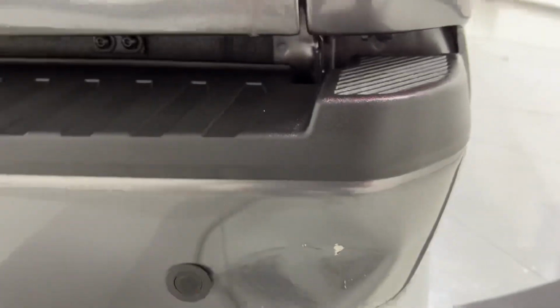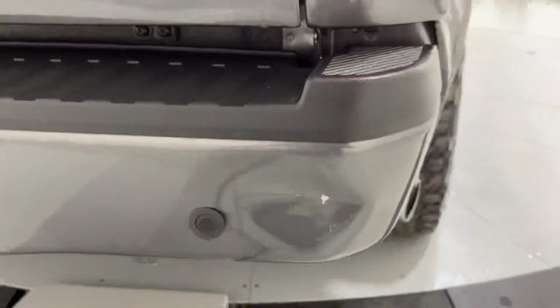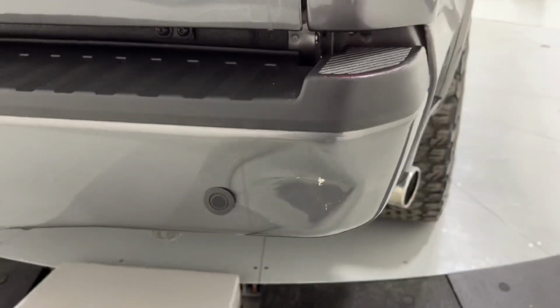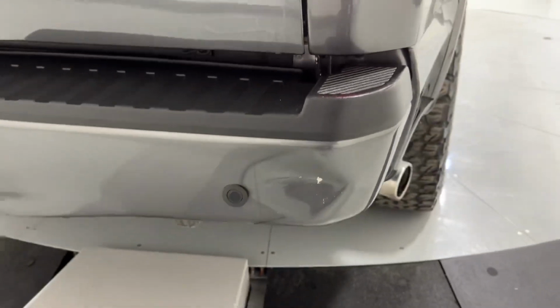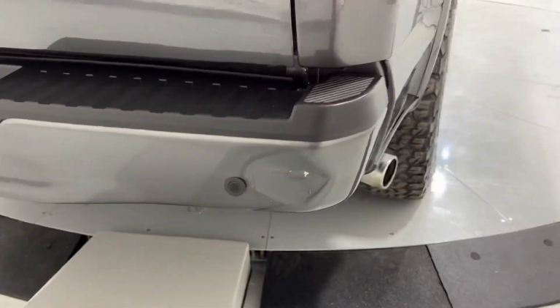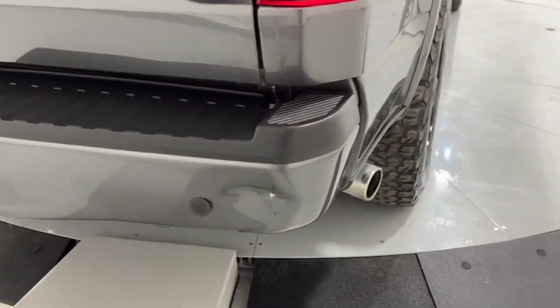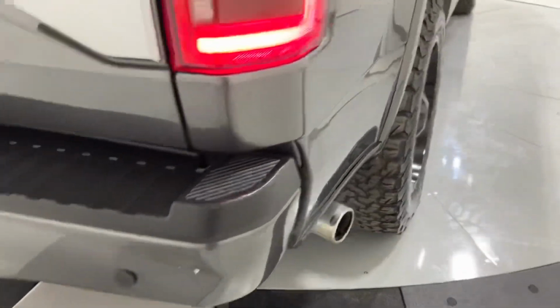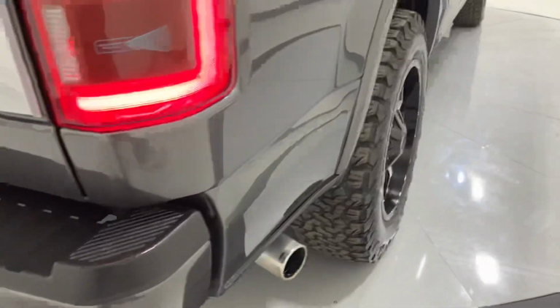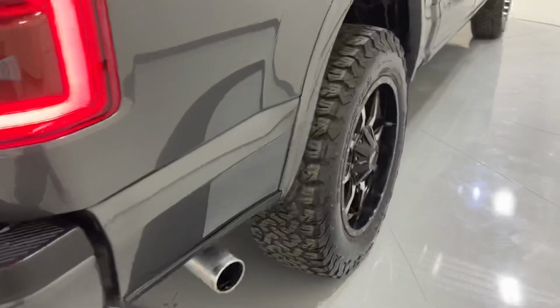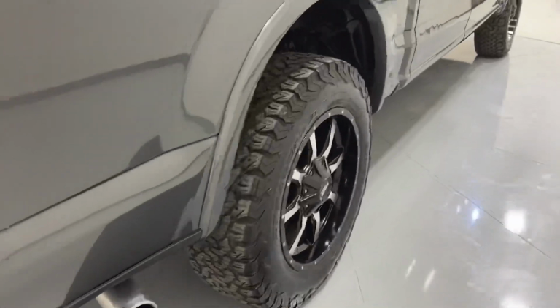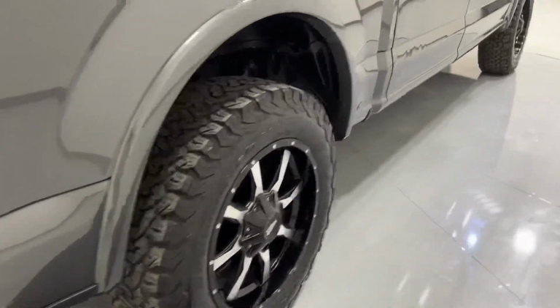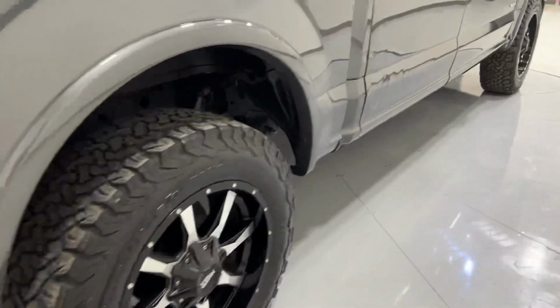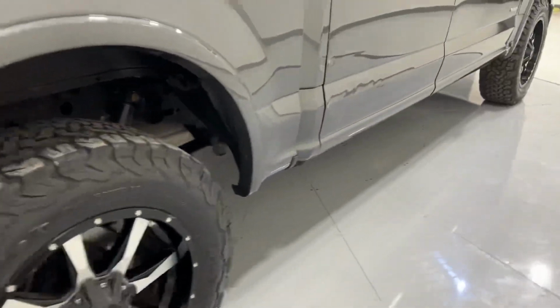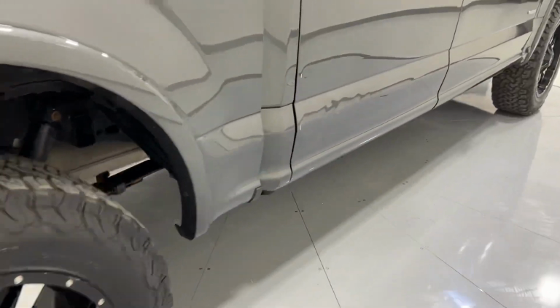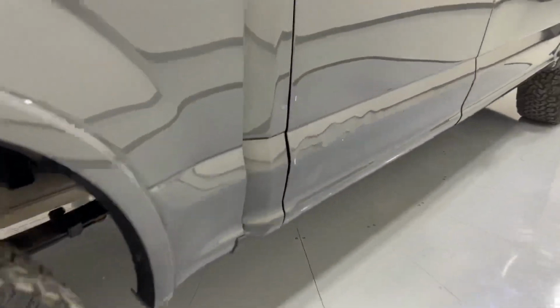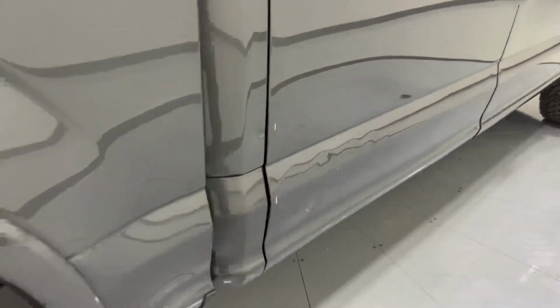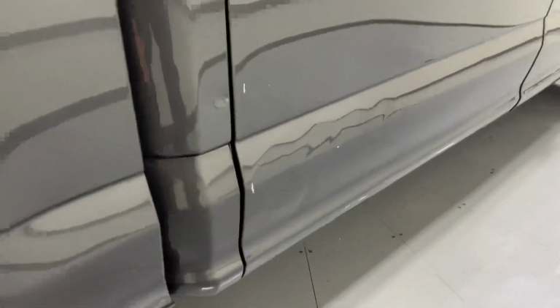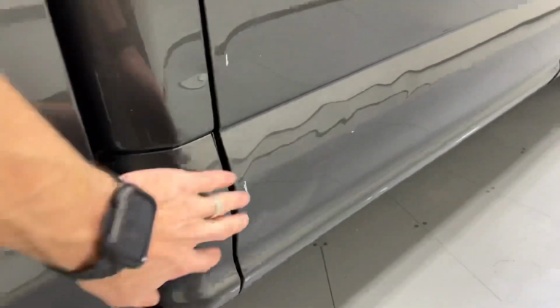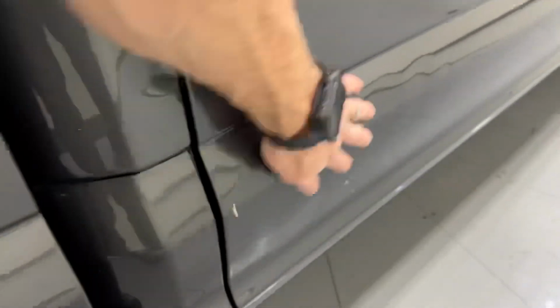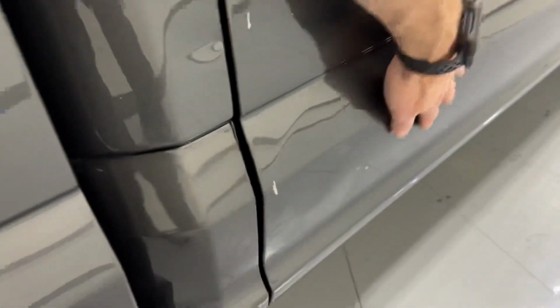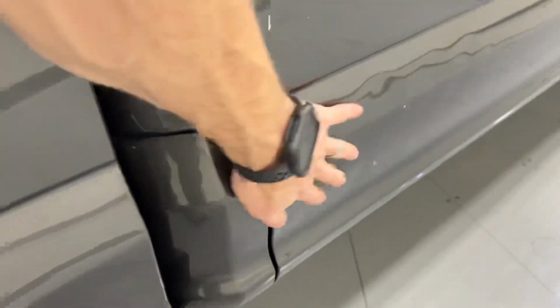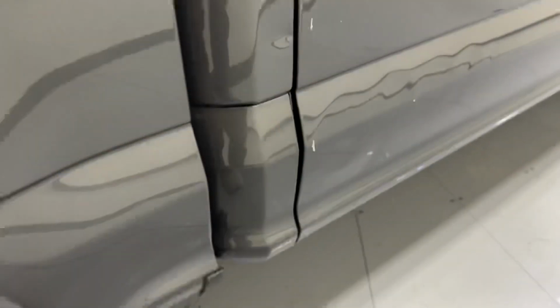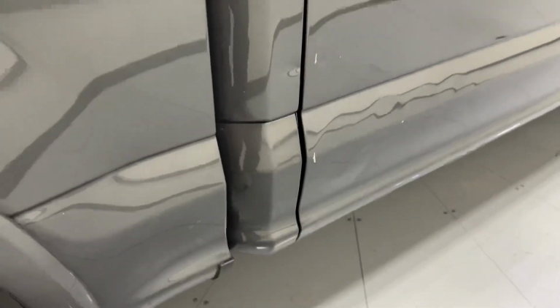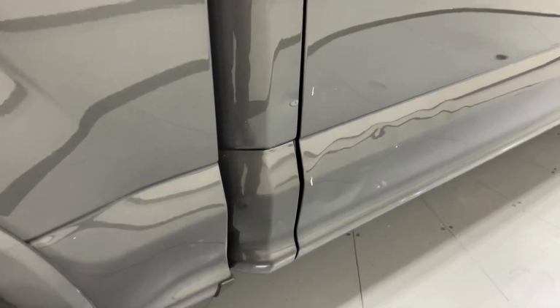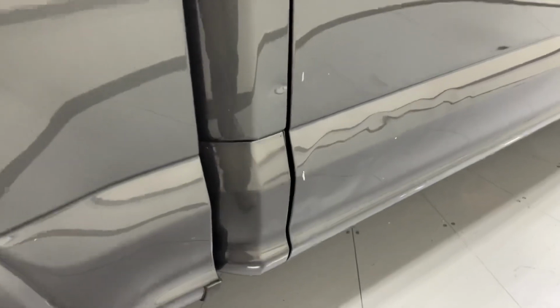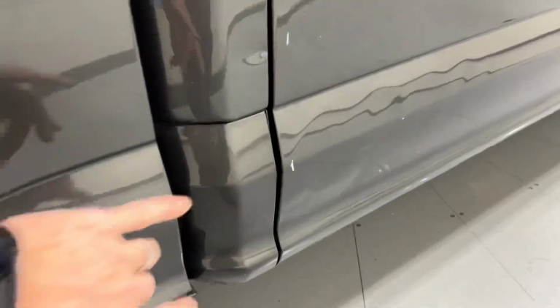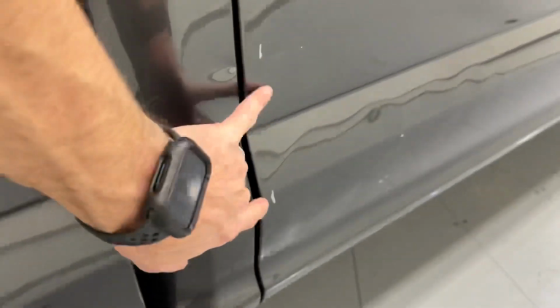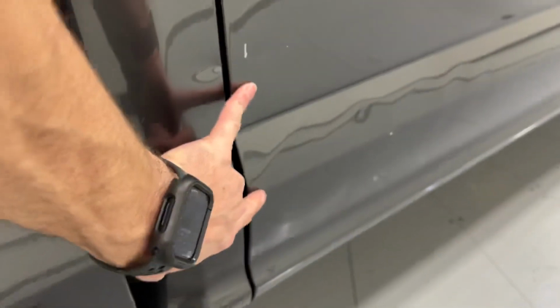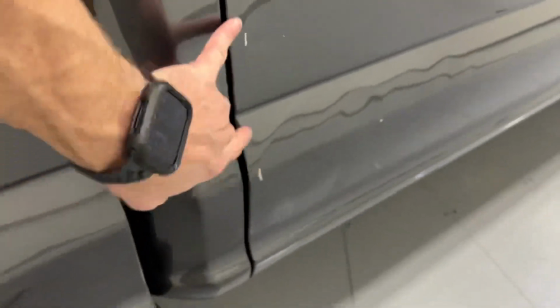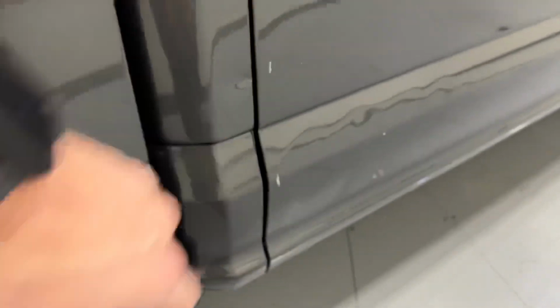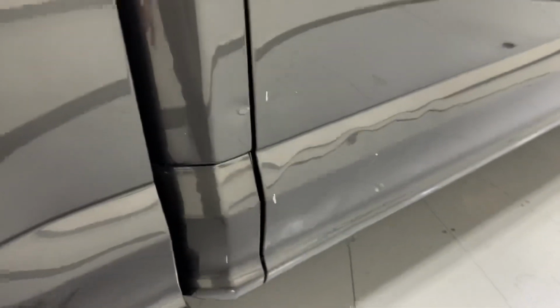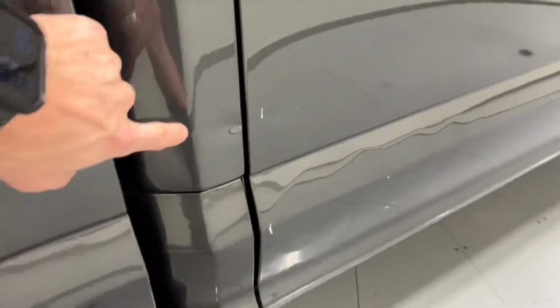There's a little dent right there too in that rear bumper. There's a little bit of a wave here — I think a PDR guy can clean that up a little bit. Does have a couple little nicks there.